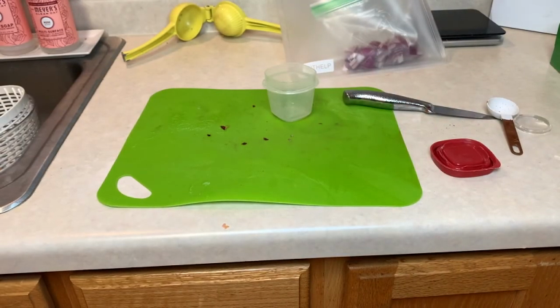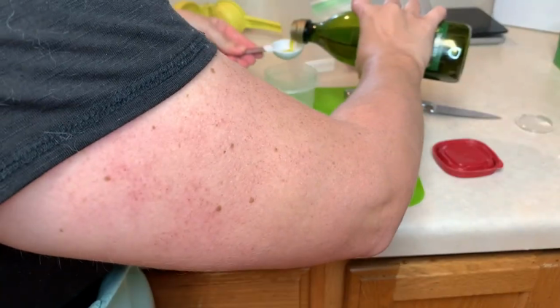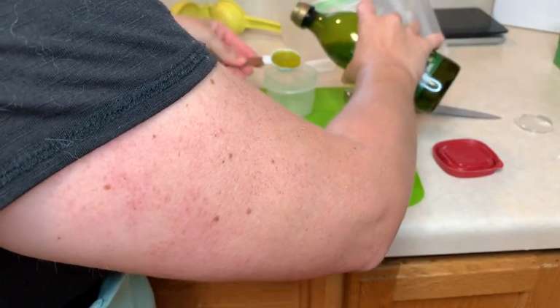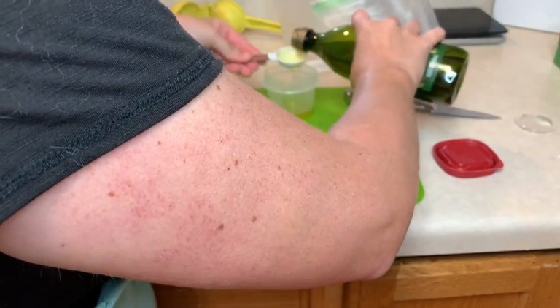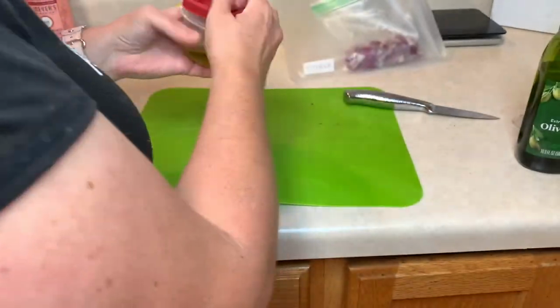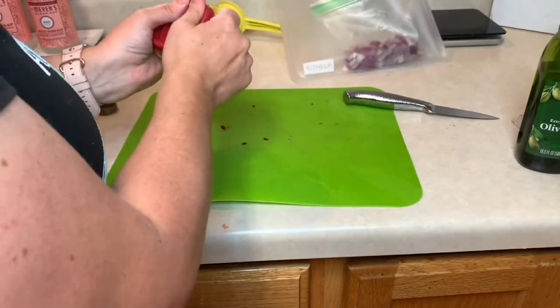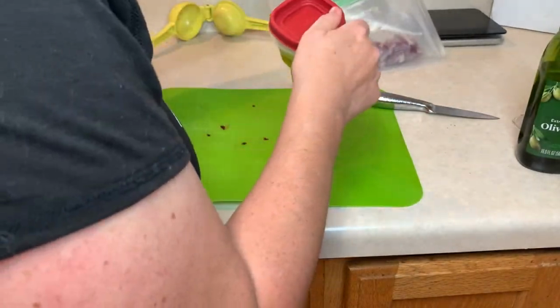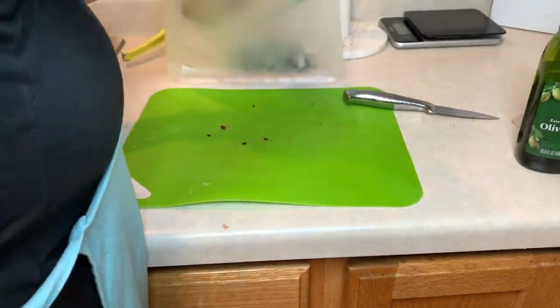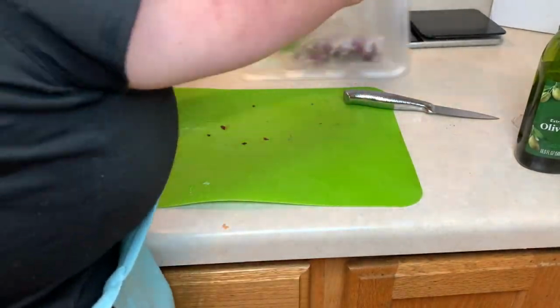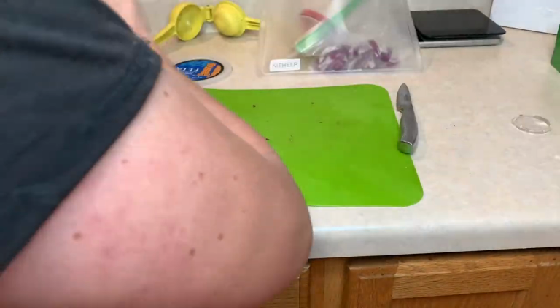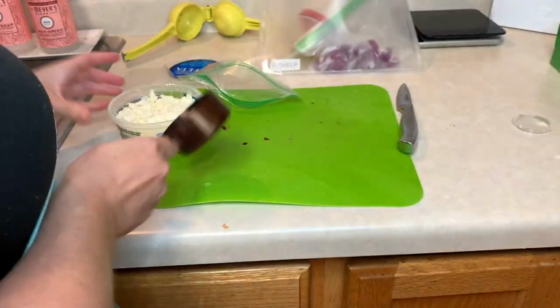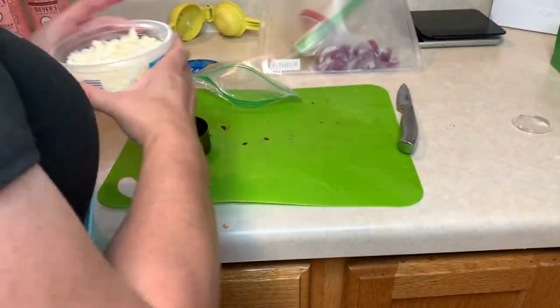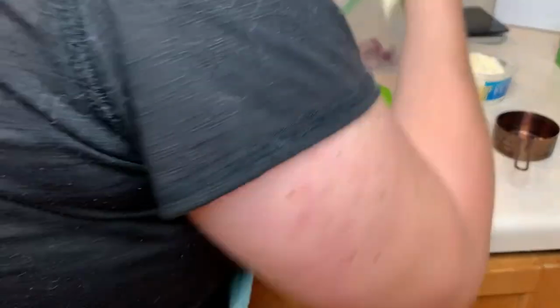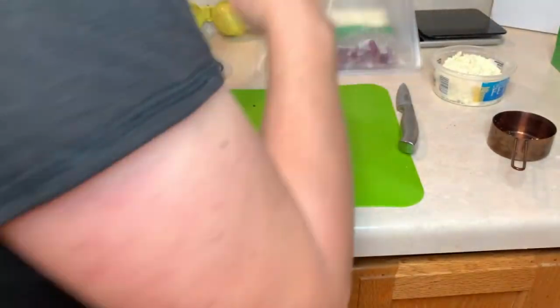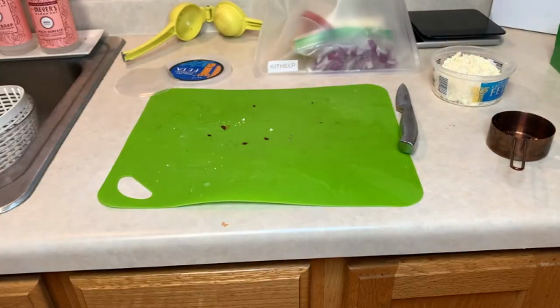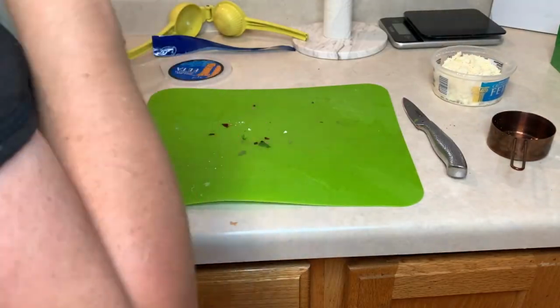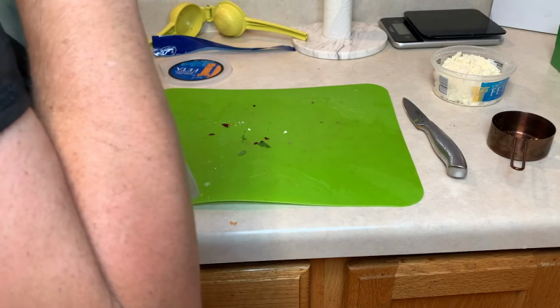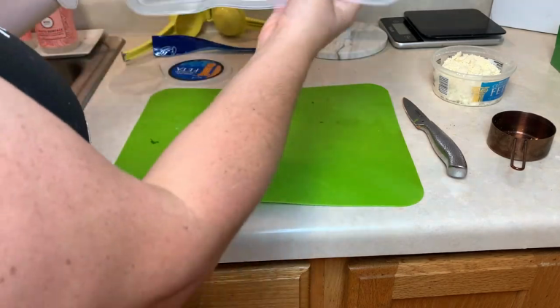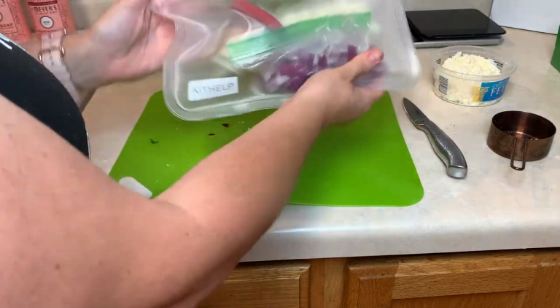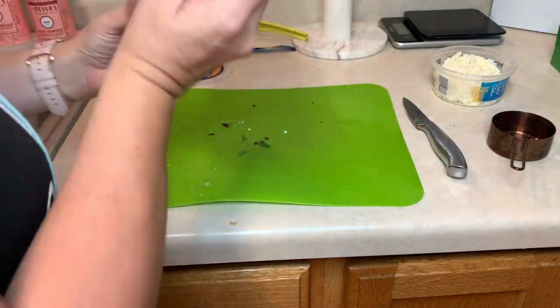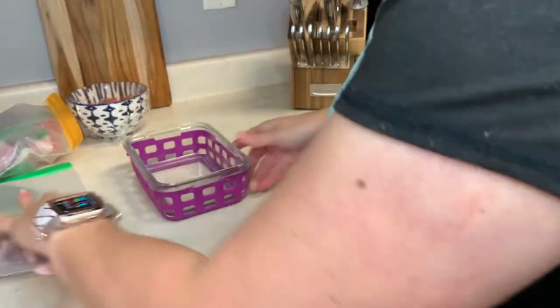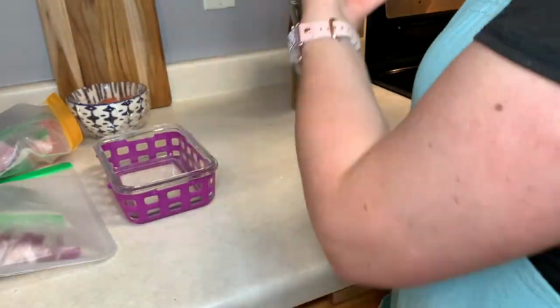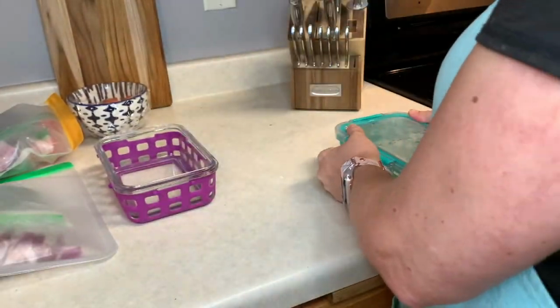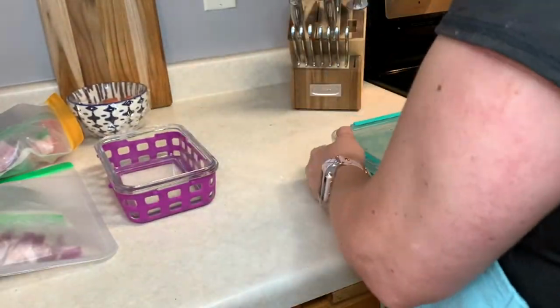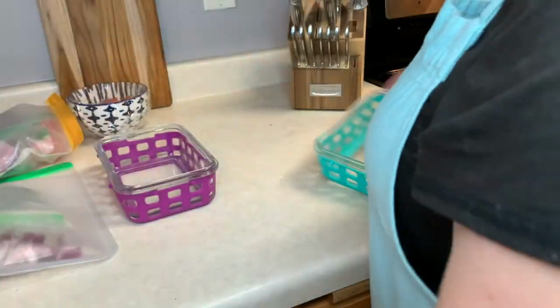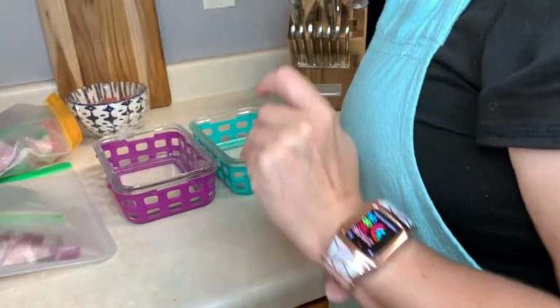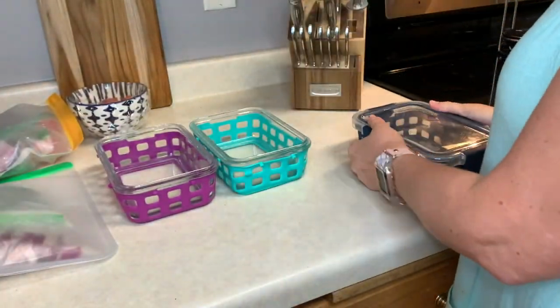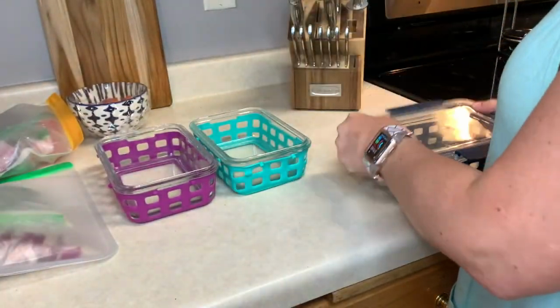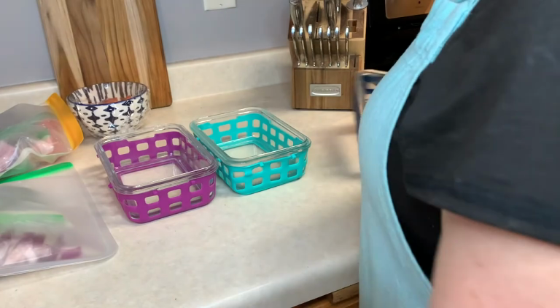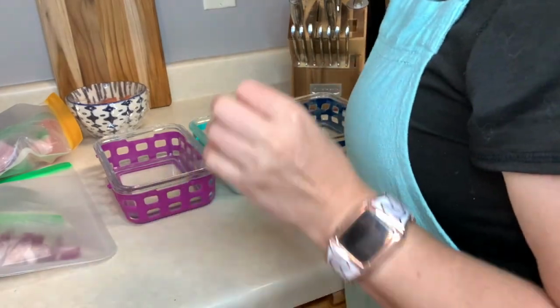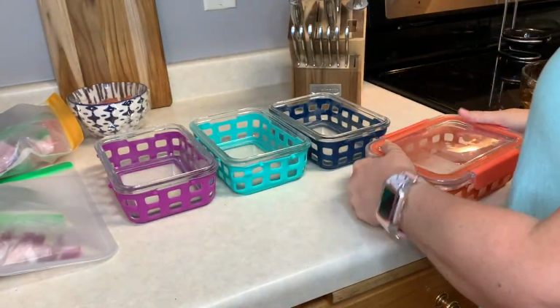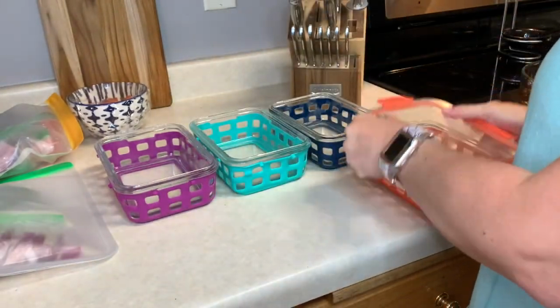Here I'm putting all of the ingredients into a baggie for the grilled corn and feta salad that I'll be making in a cook-with-me video. And now I'm putting everything that I've made into containers.